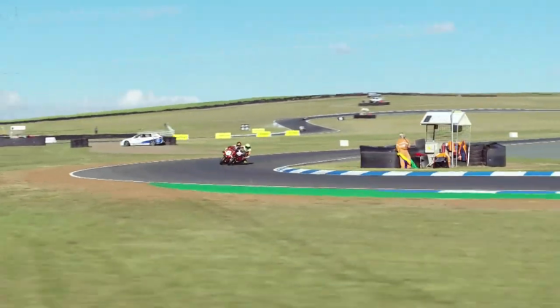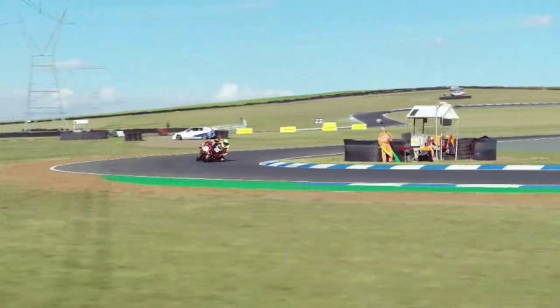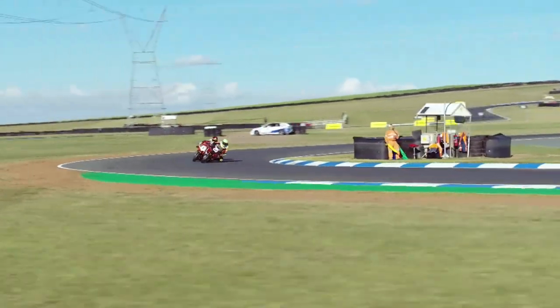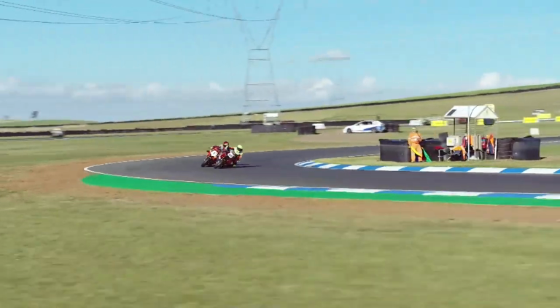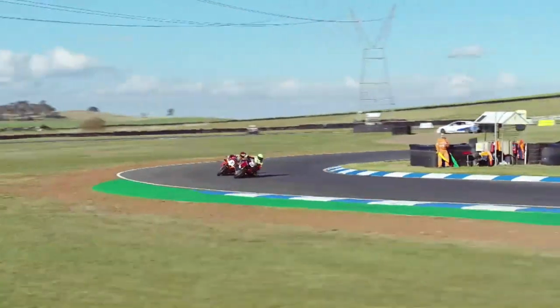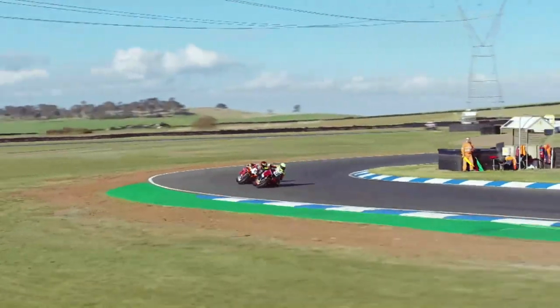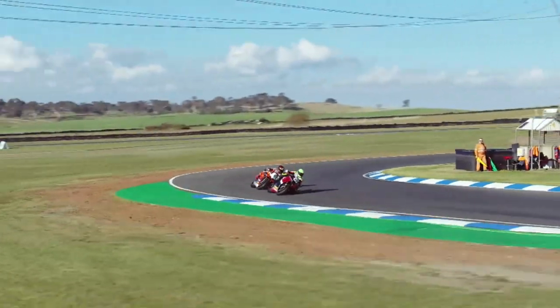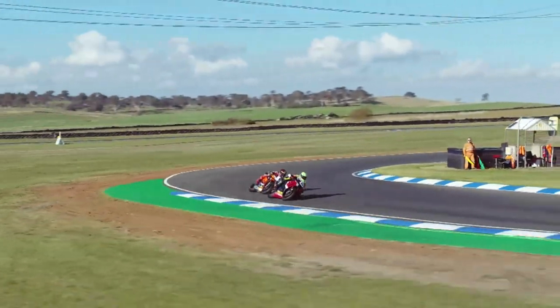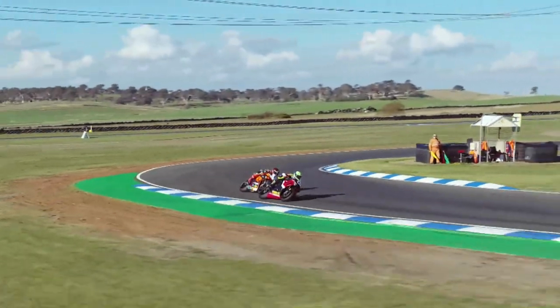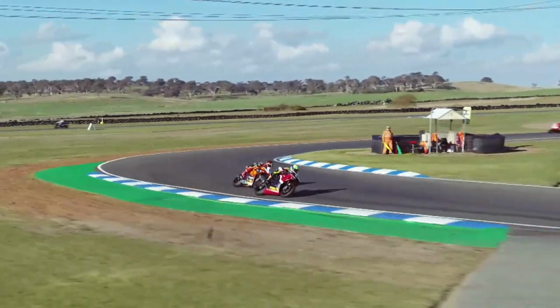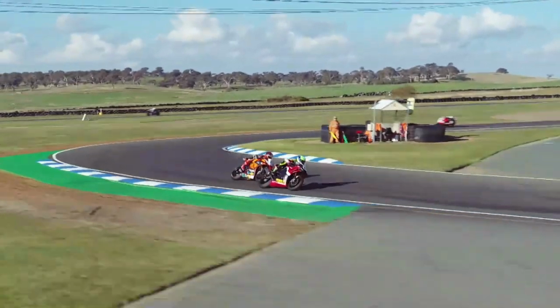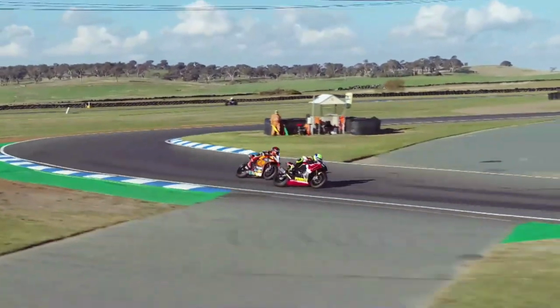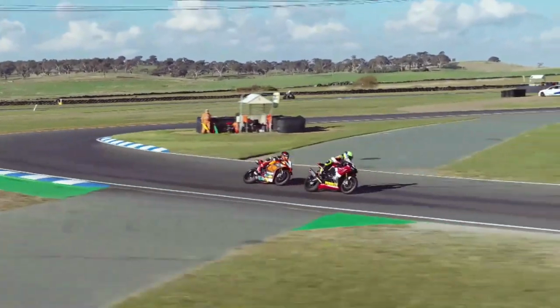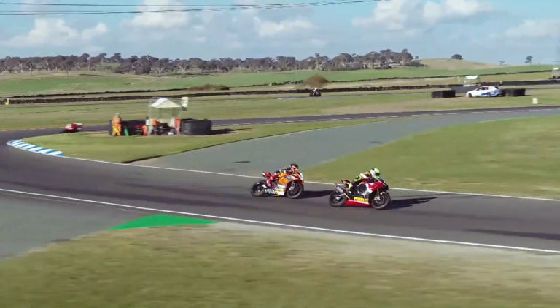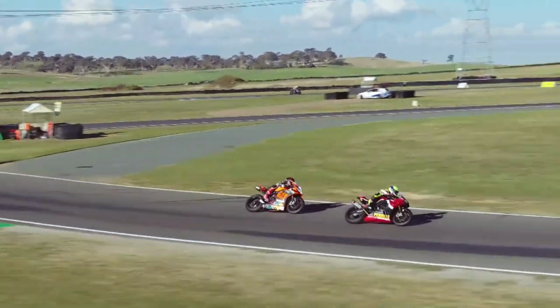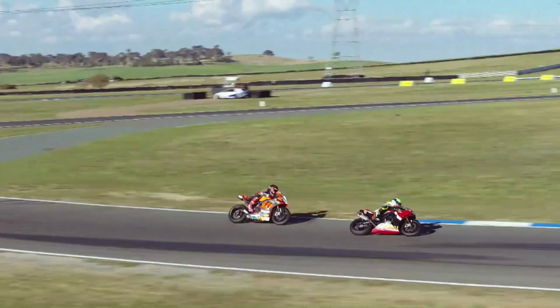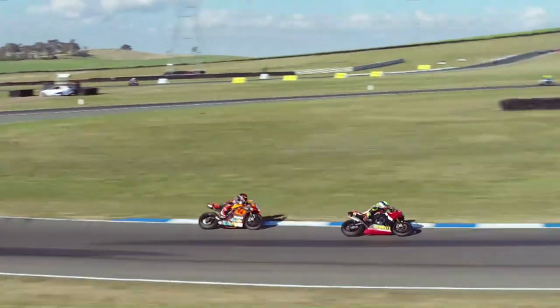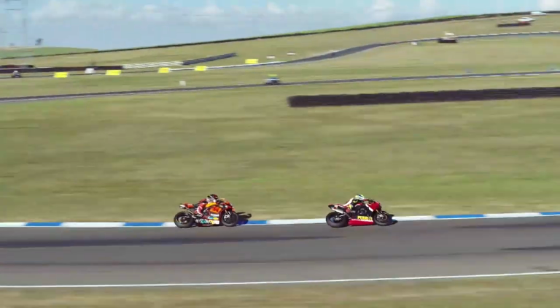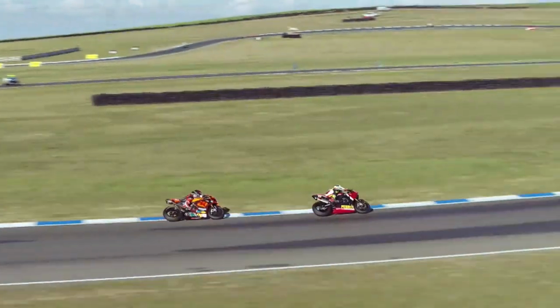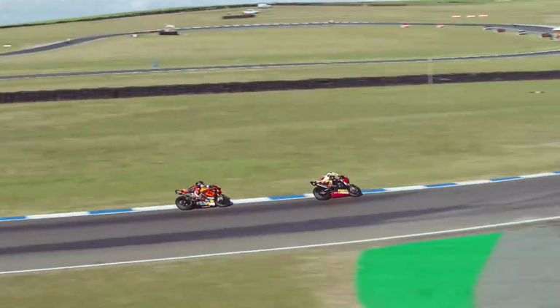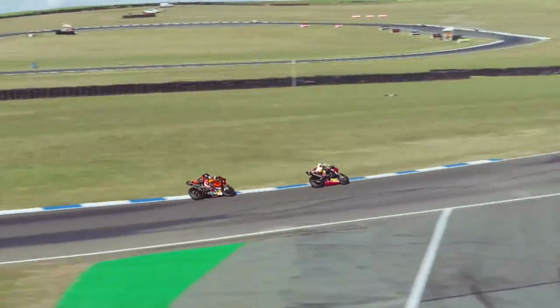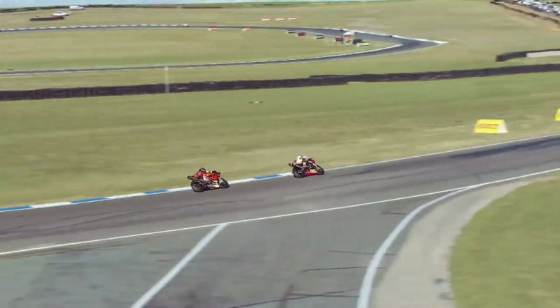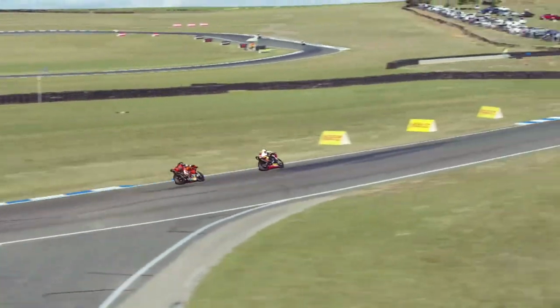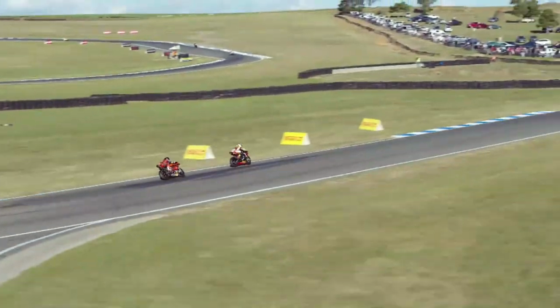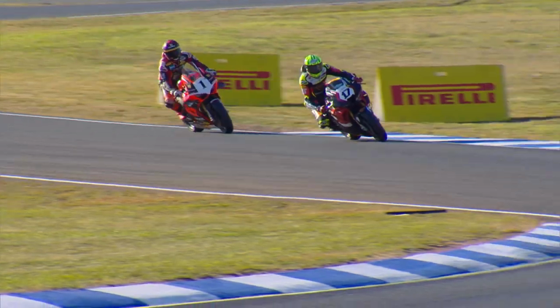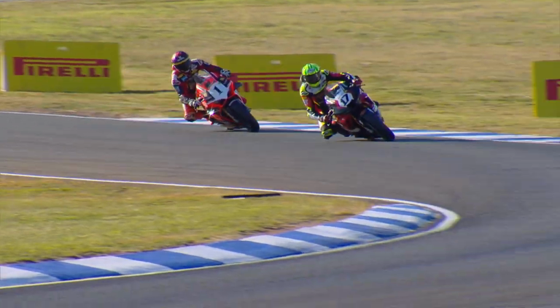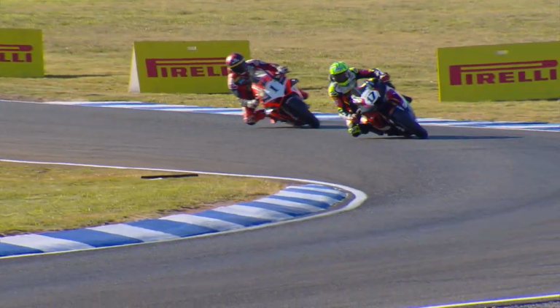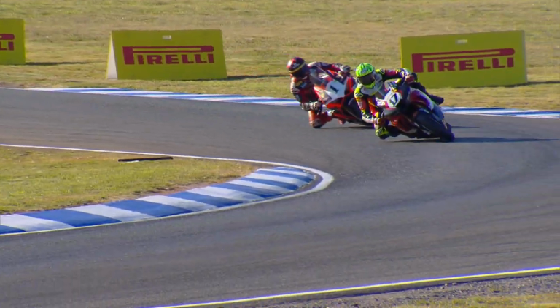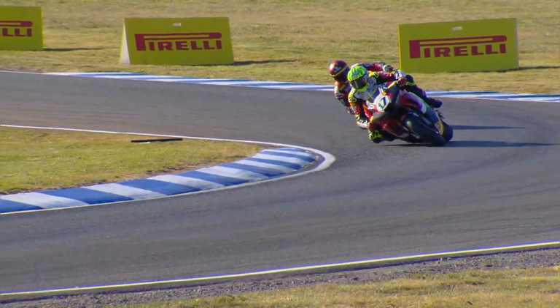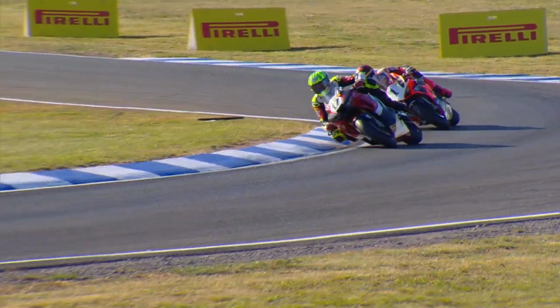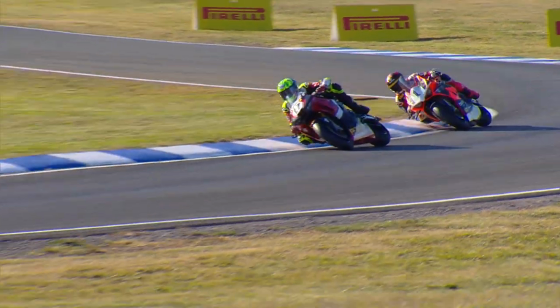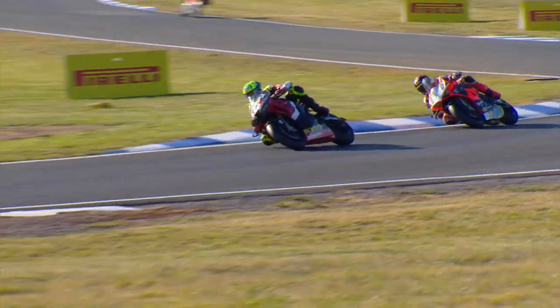Herfos is through! He stood Maxwell up. Maxwell lost a lot of drive, and Herfos now leads as they come through the penultimate turn.